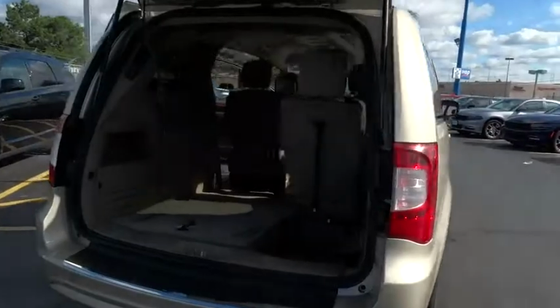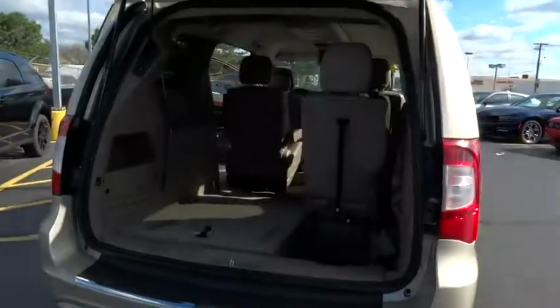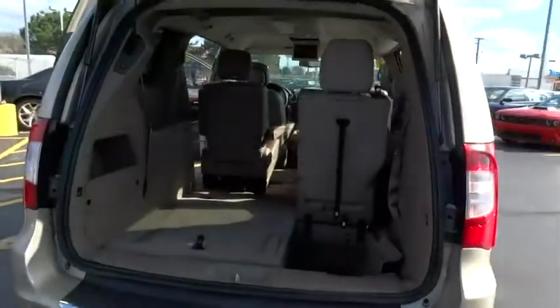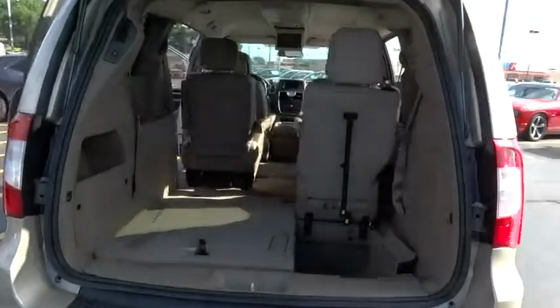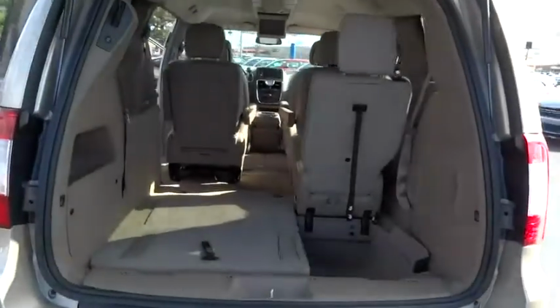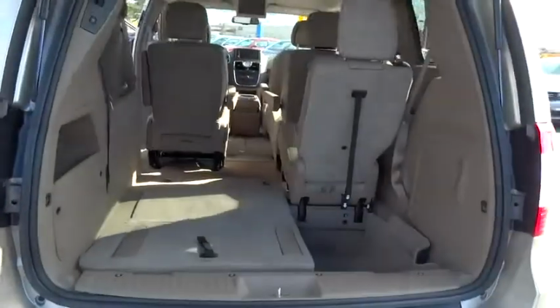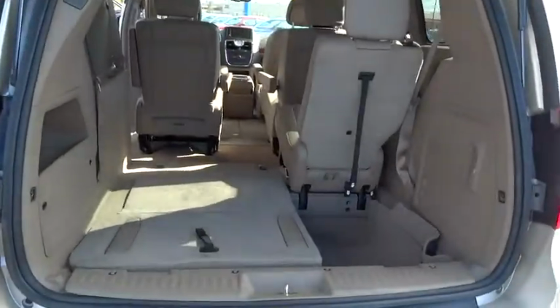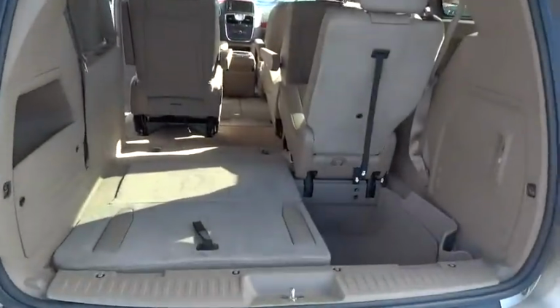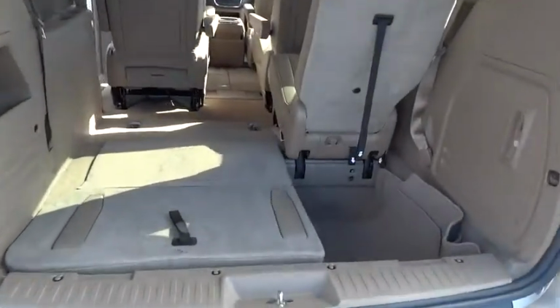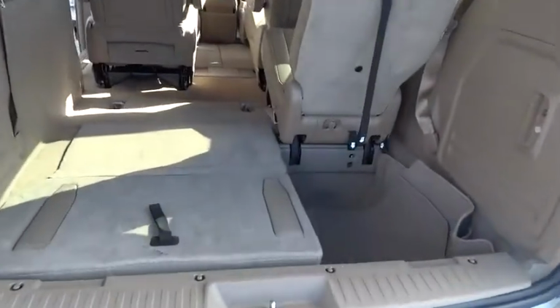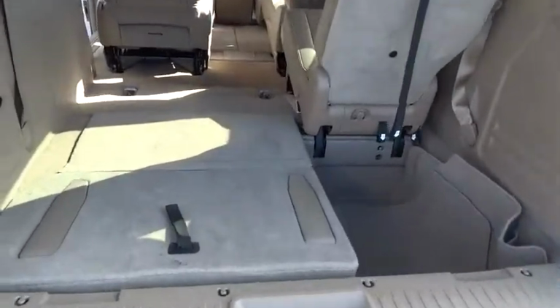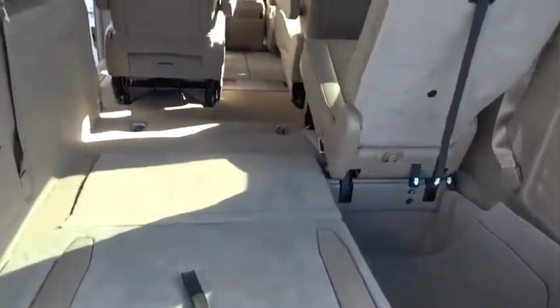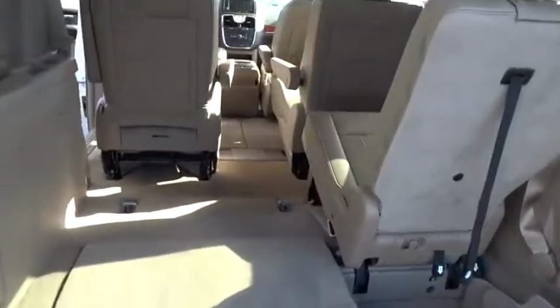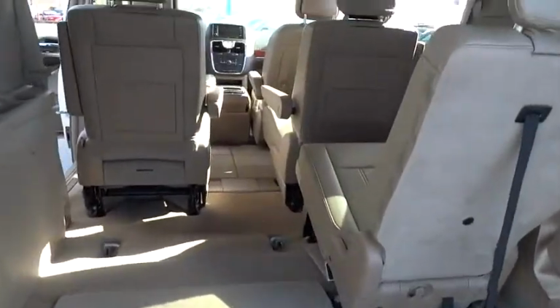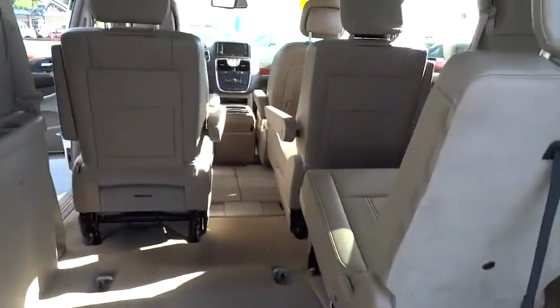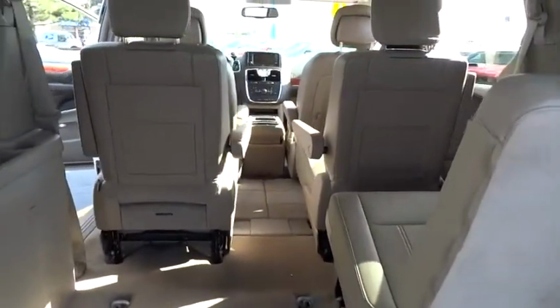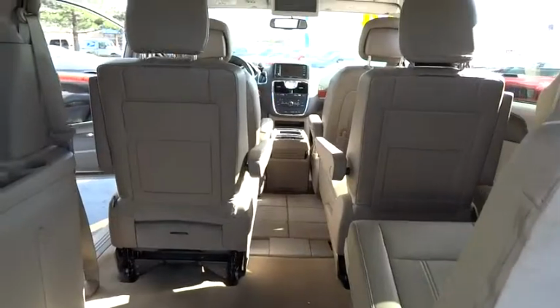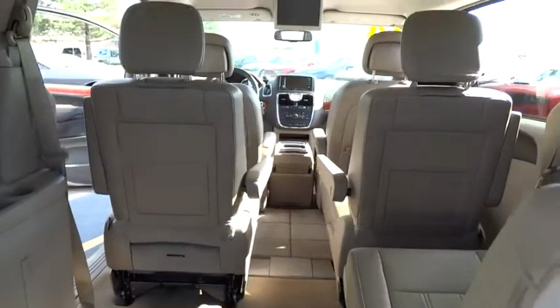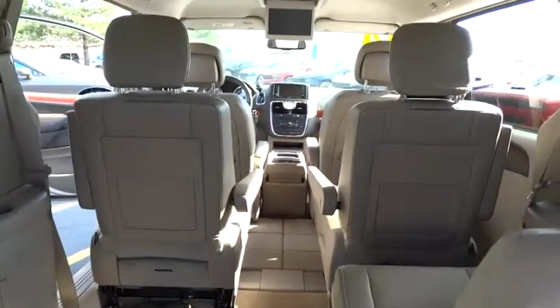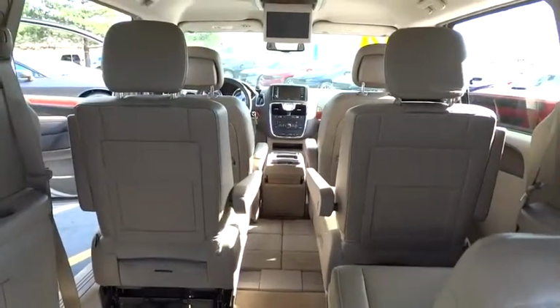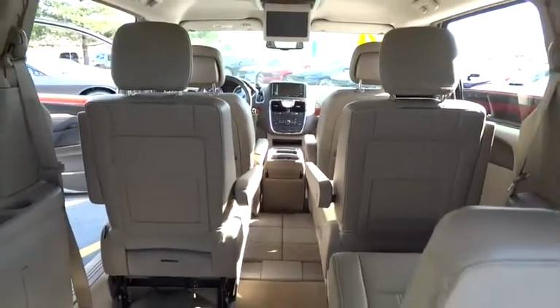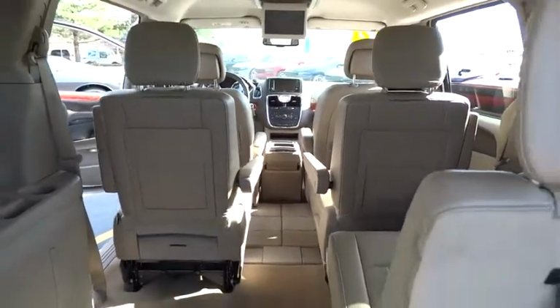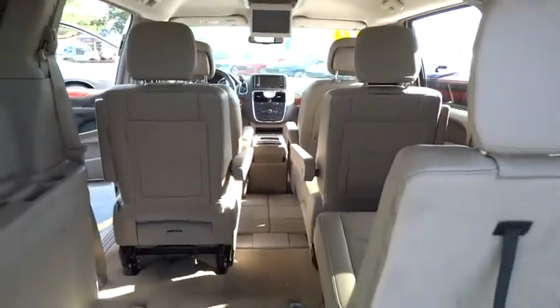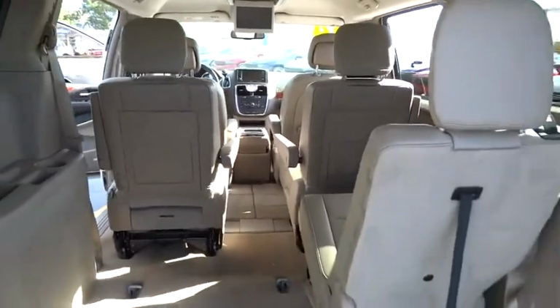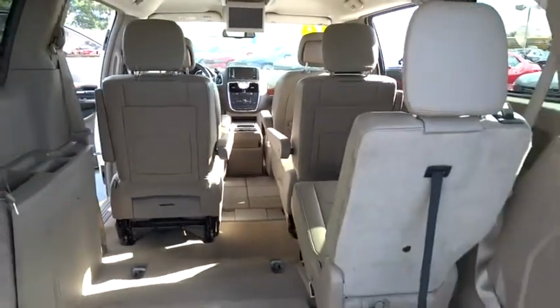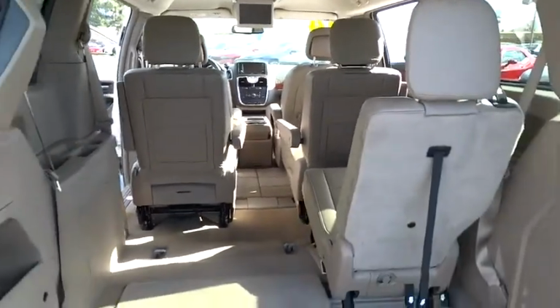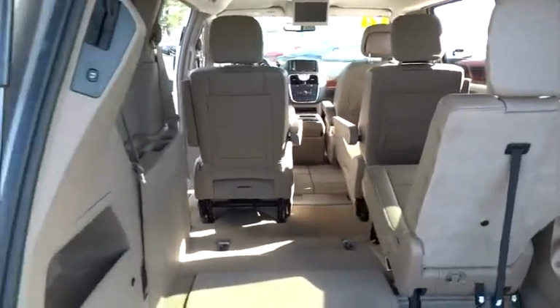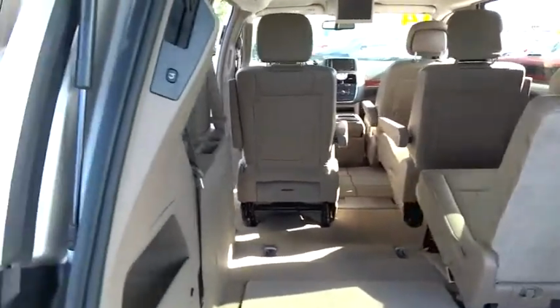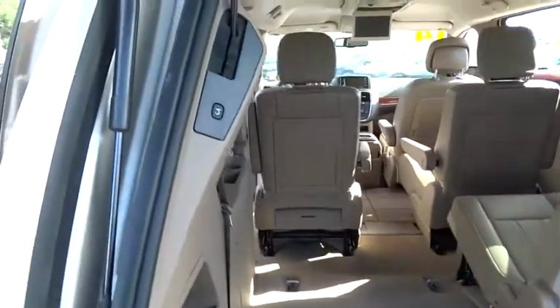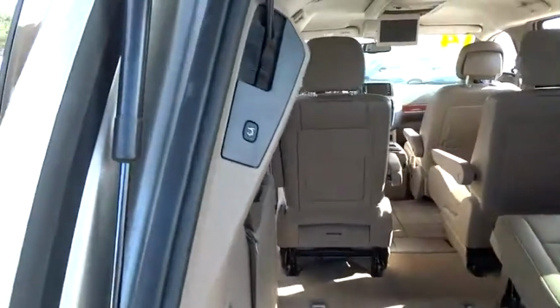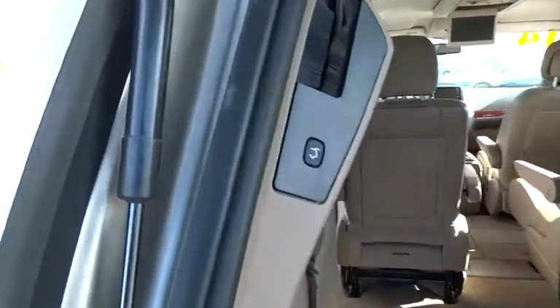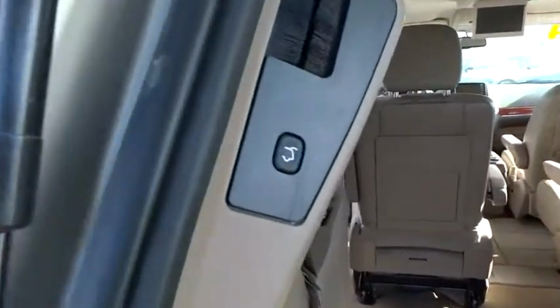Compass, CD player, rear window defroster, power windows, brake assist, panic alarm, tachometer, remote keyless entry, entertainment system.